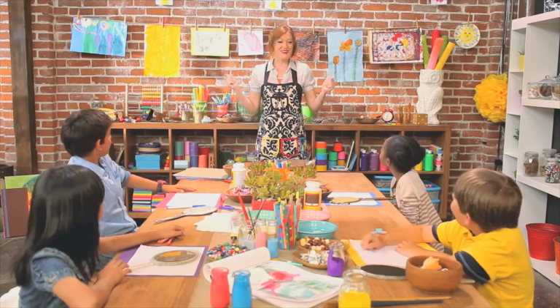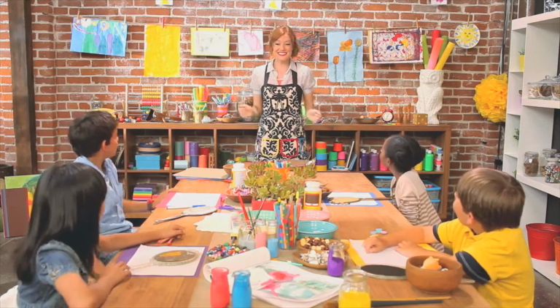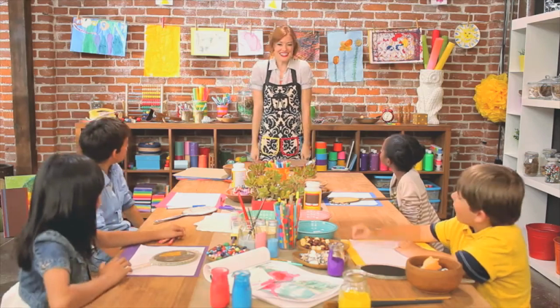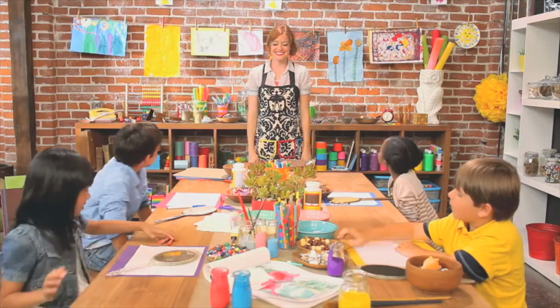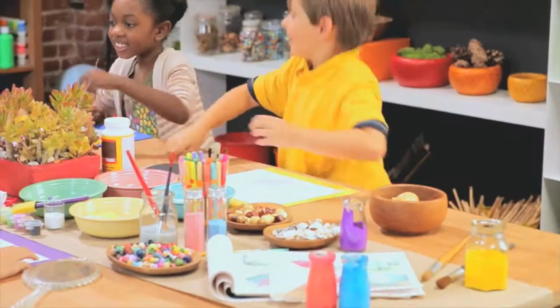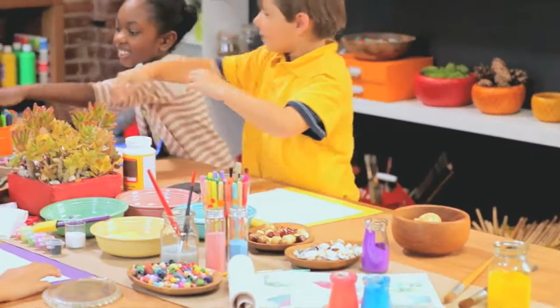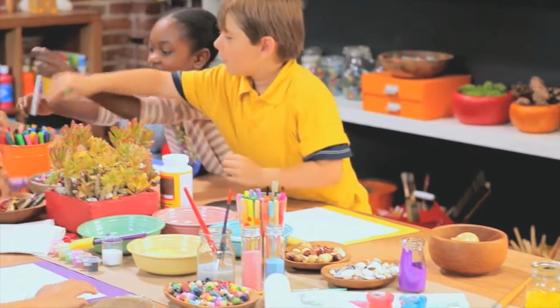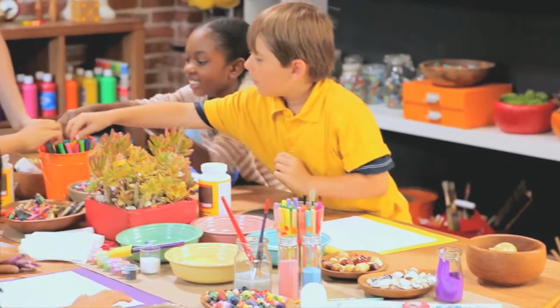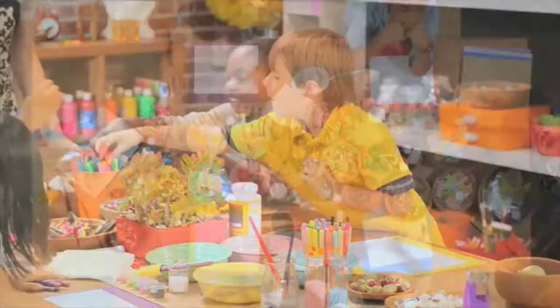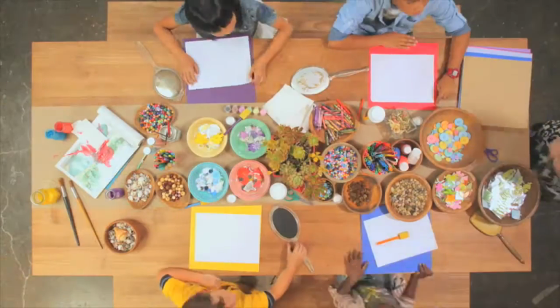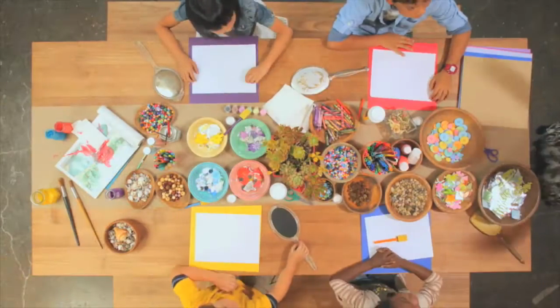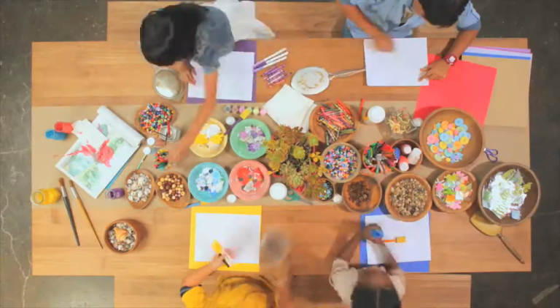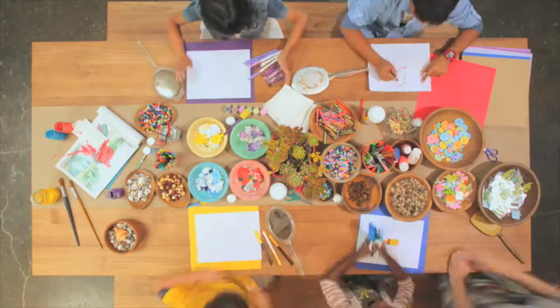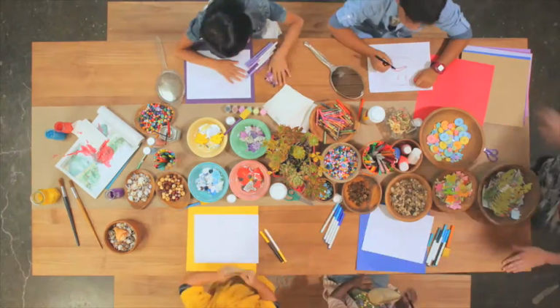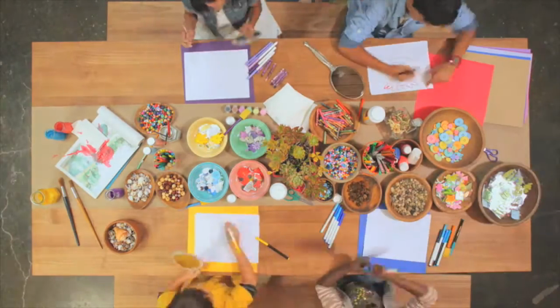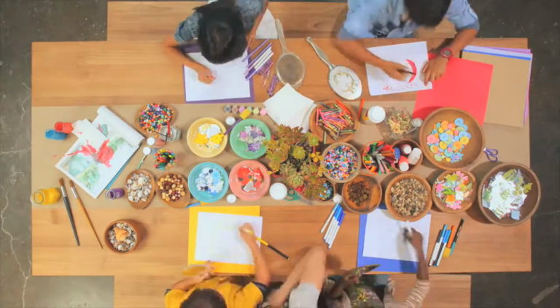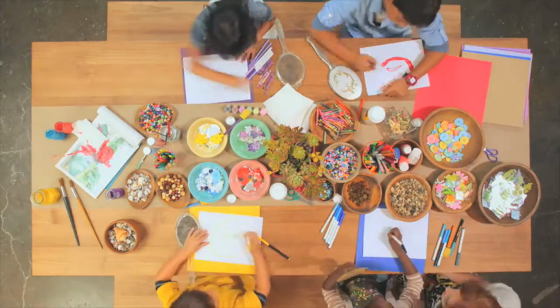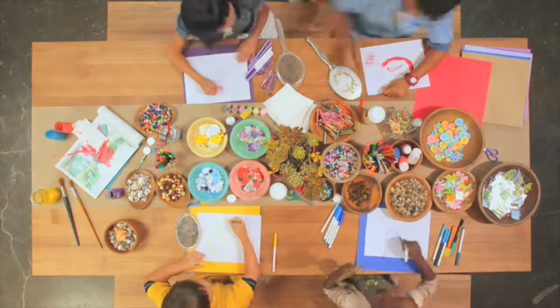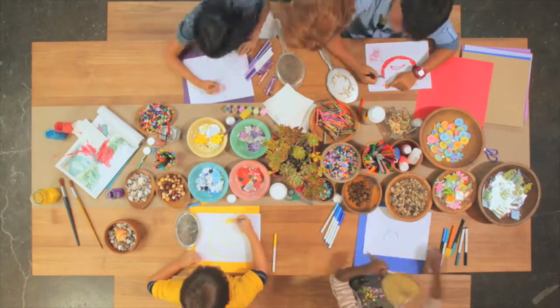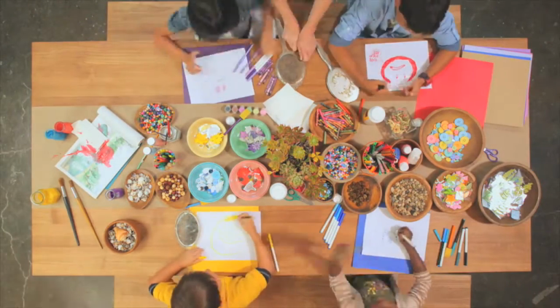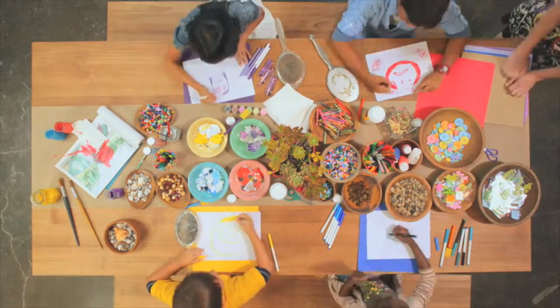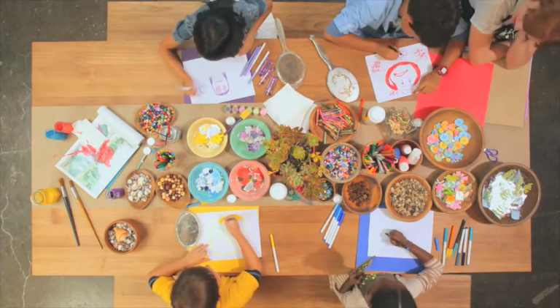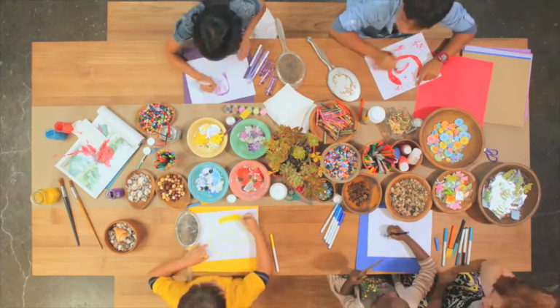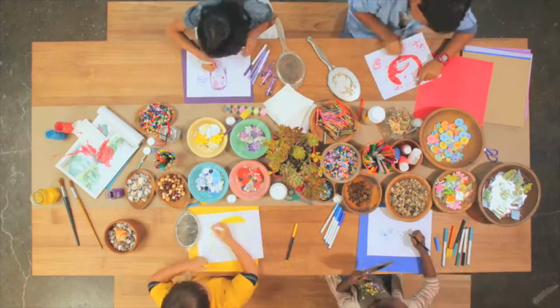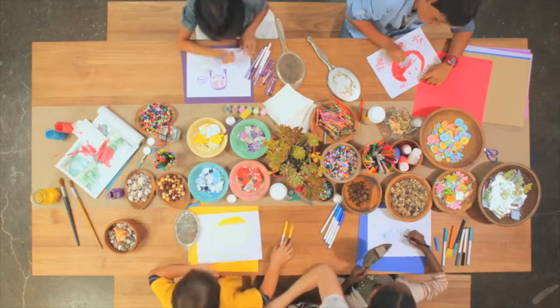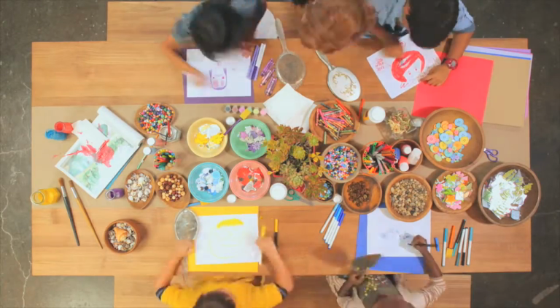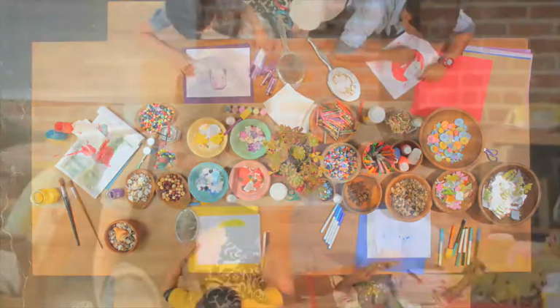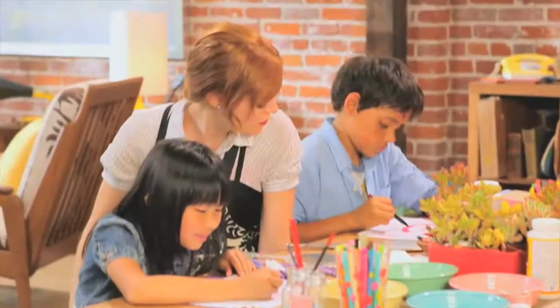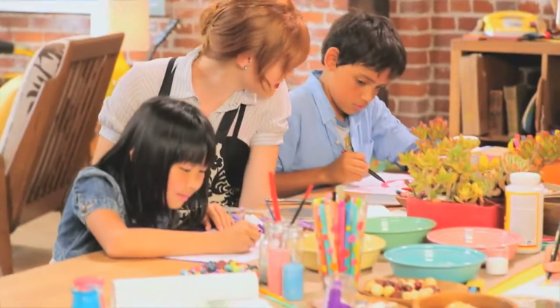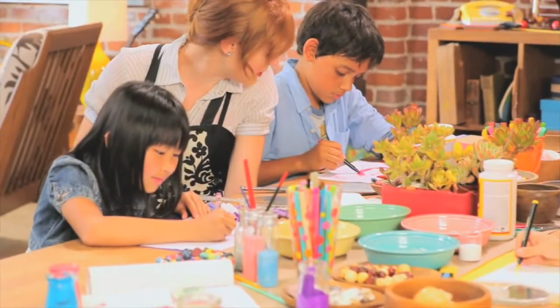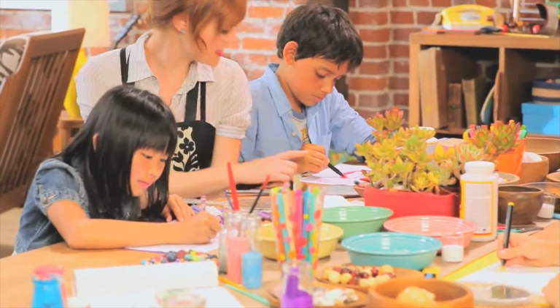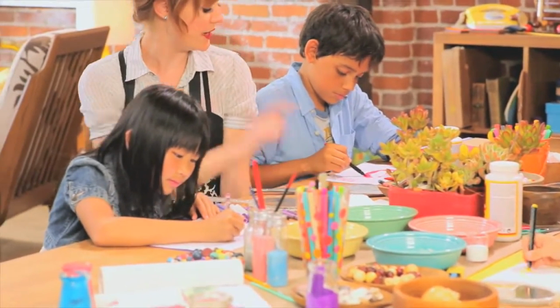Okay, let's get started. Now you're going to draw your feeling face on your white sheet of paper. What does that, what does that sound like?